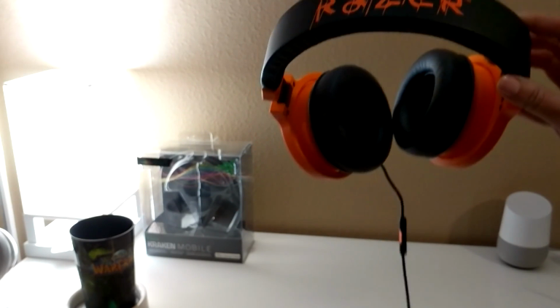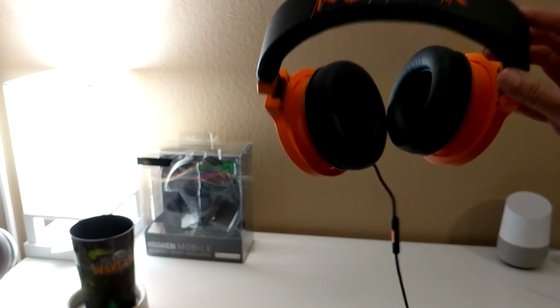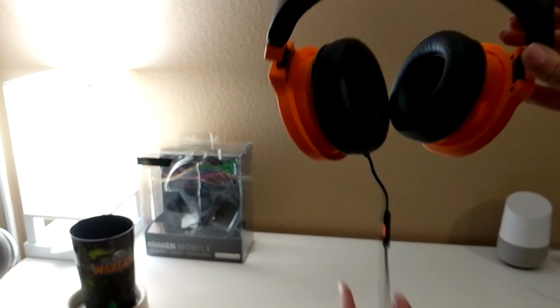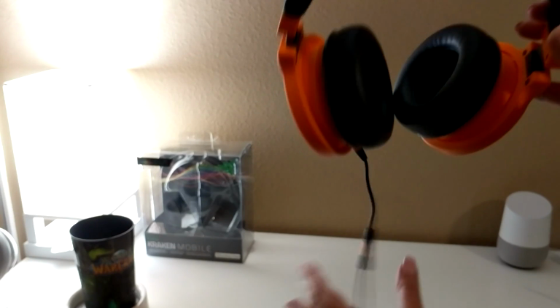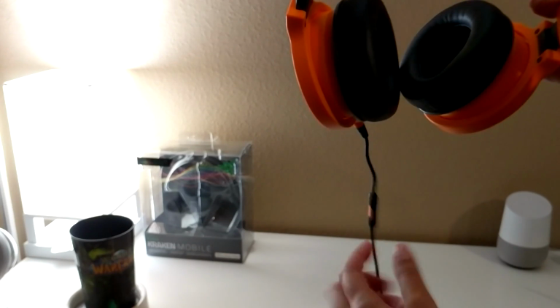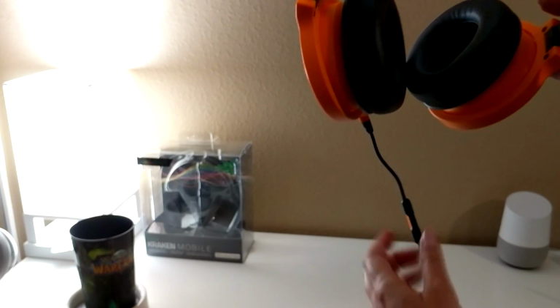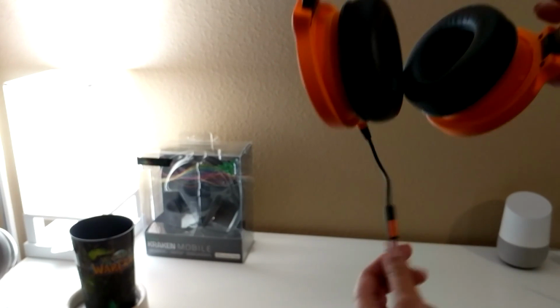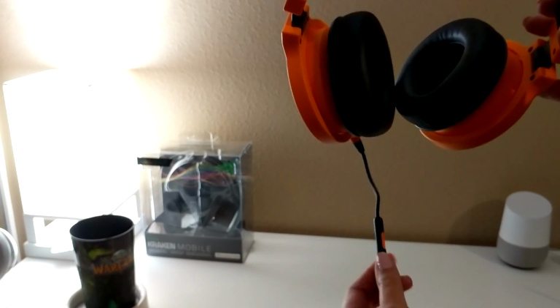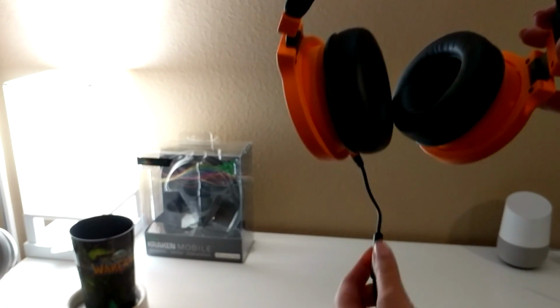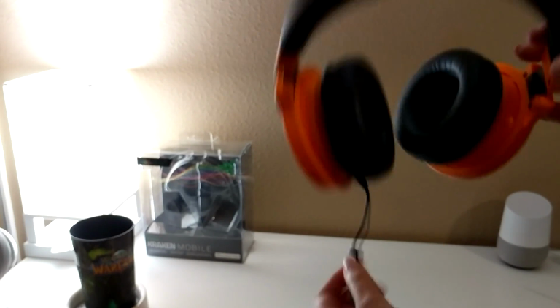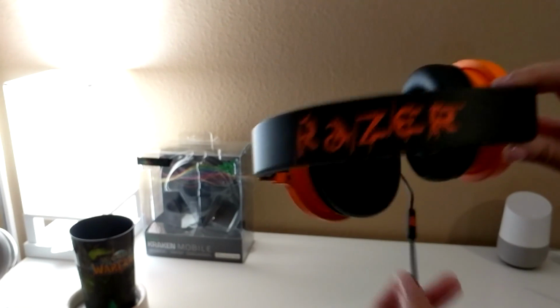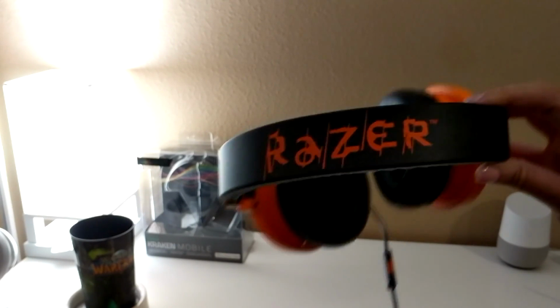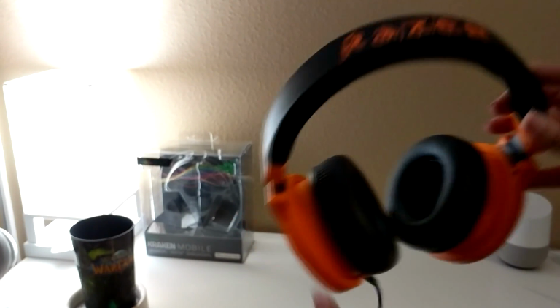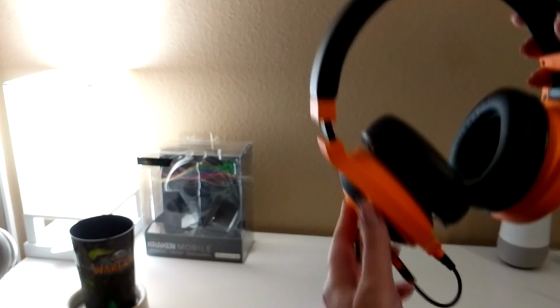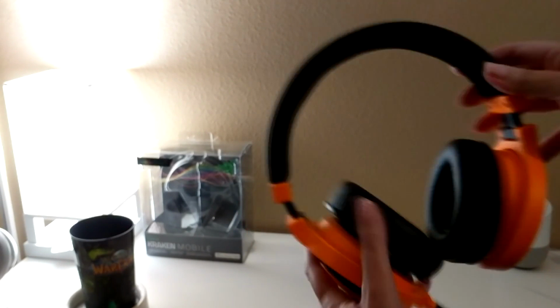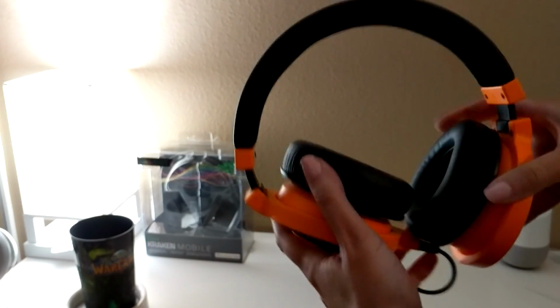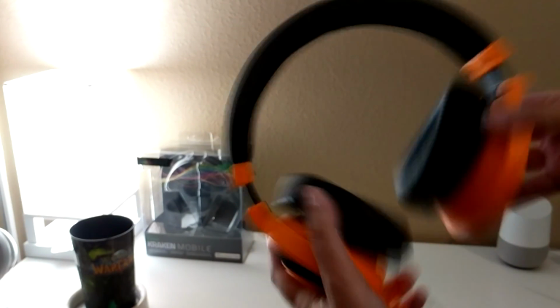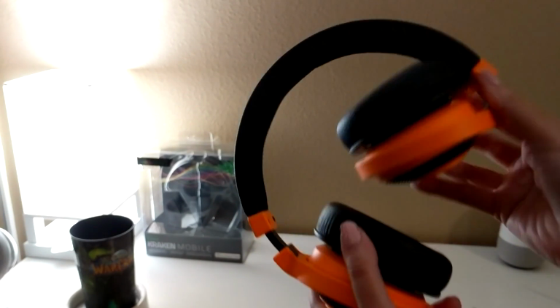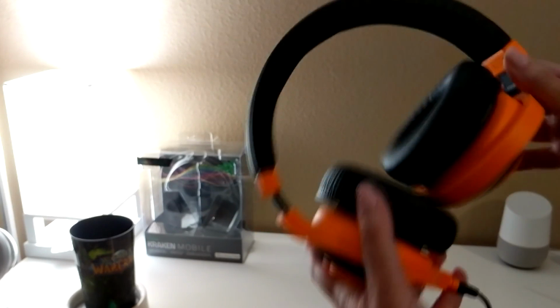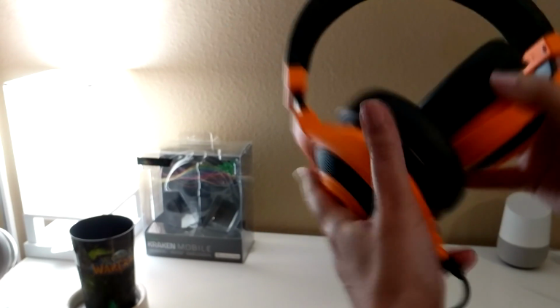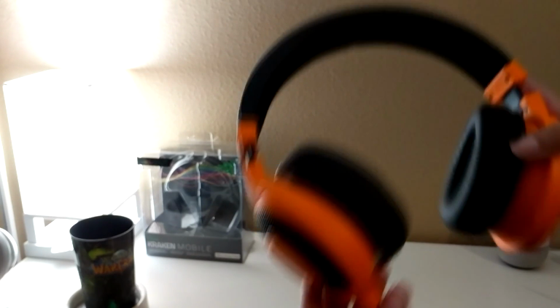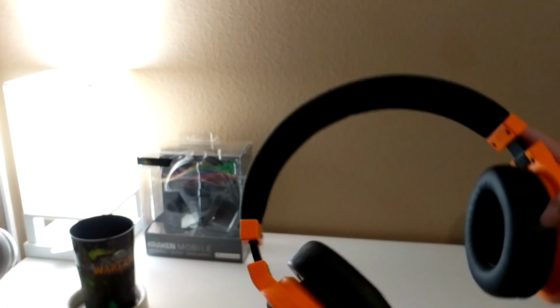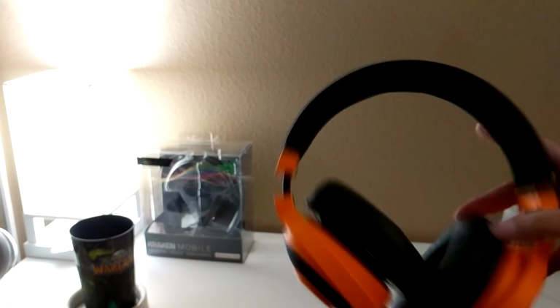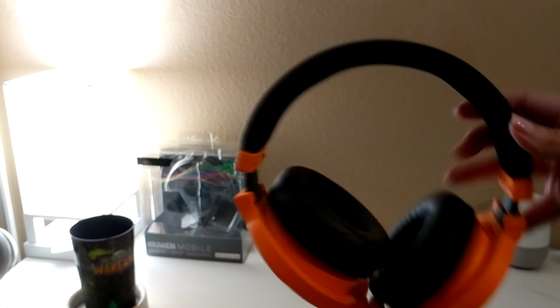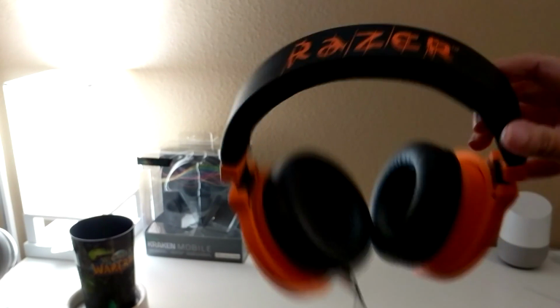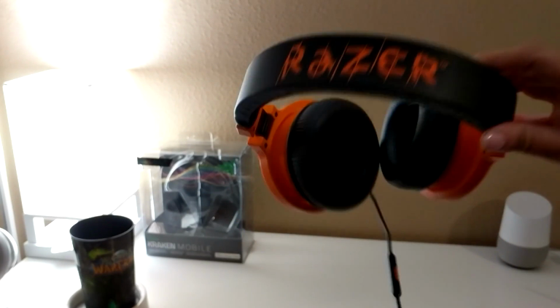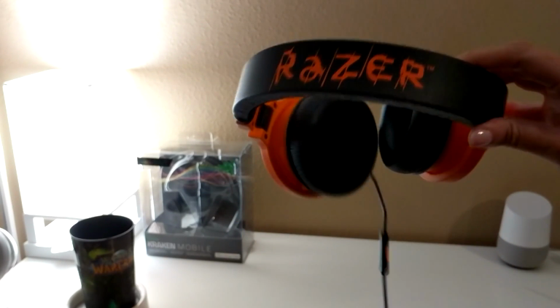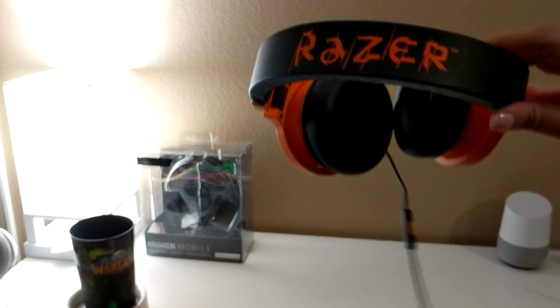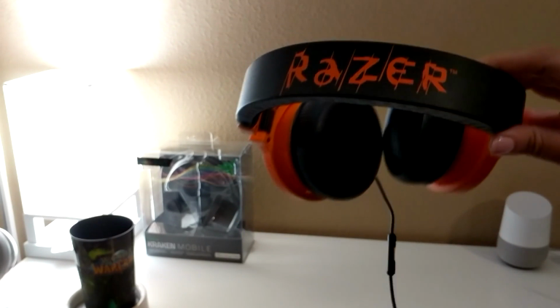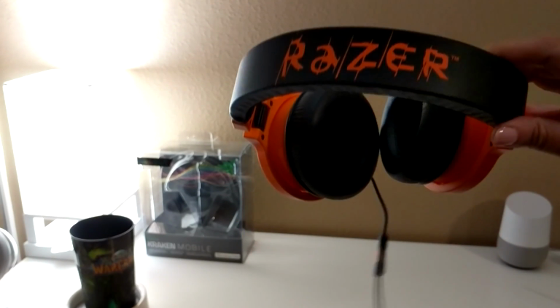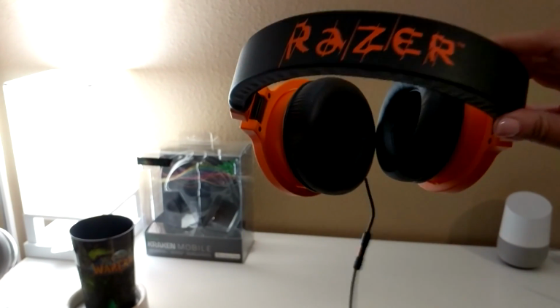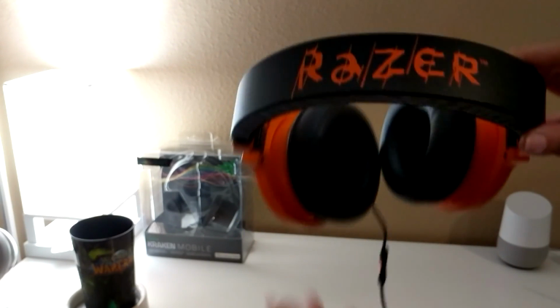They have a microphone with a mute and a volume control right here, which is handy. They have foldable ear cups and a detachable cord. They cost about $80.40 if you get them on eBay or Amazon.